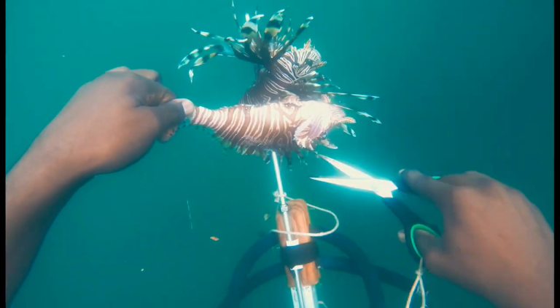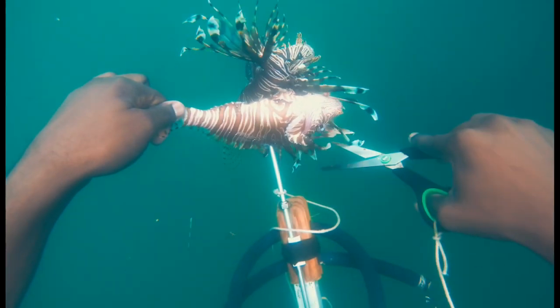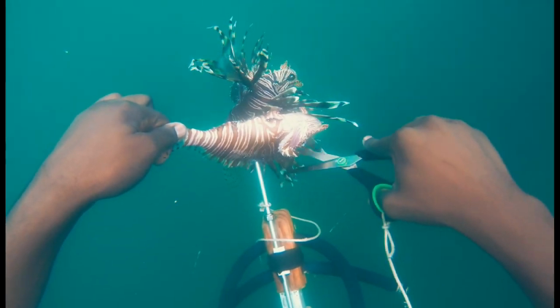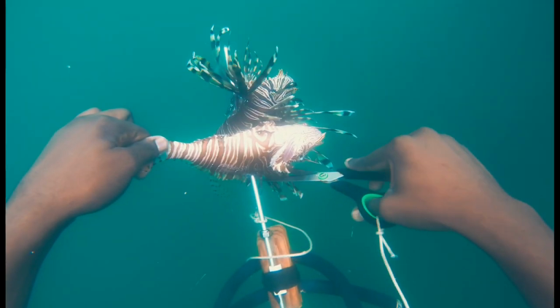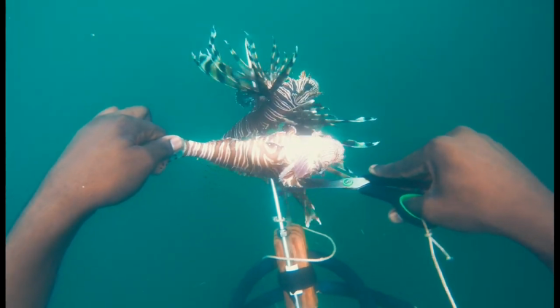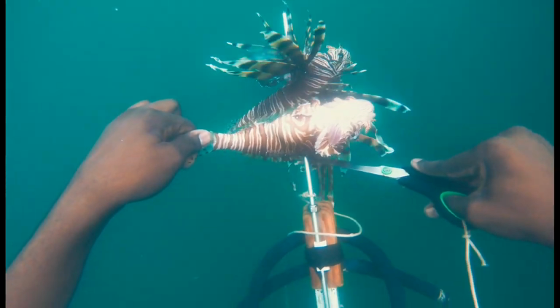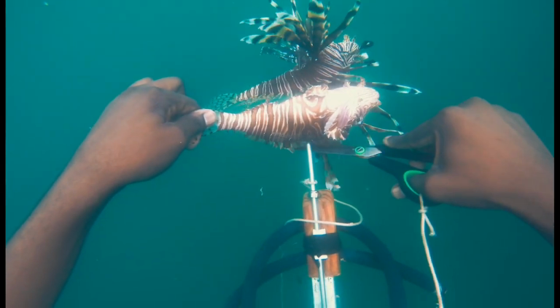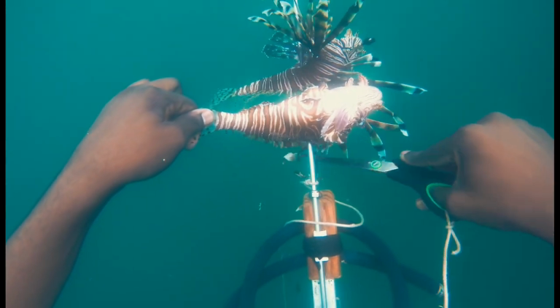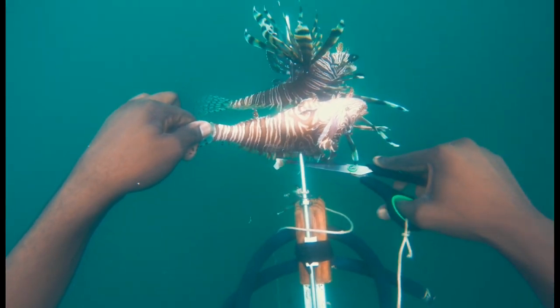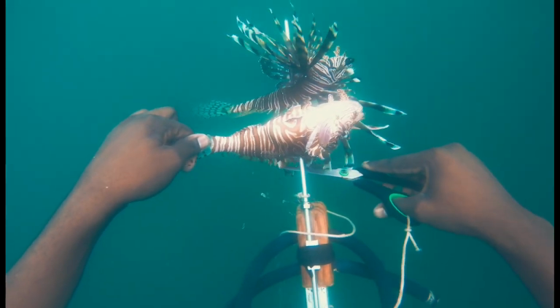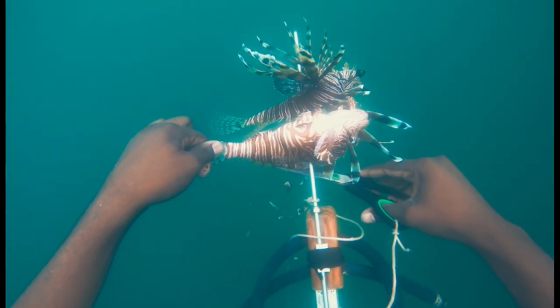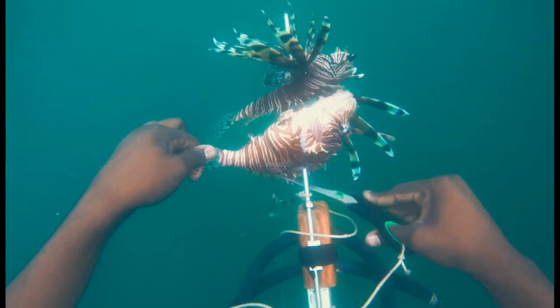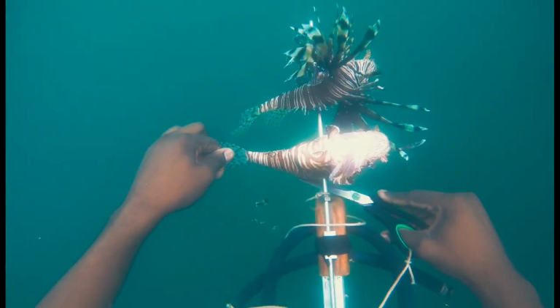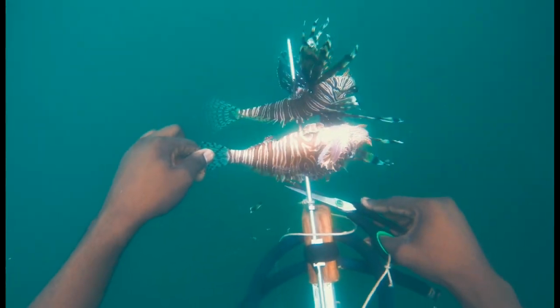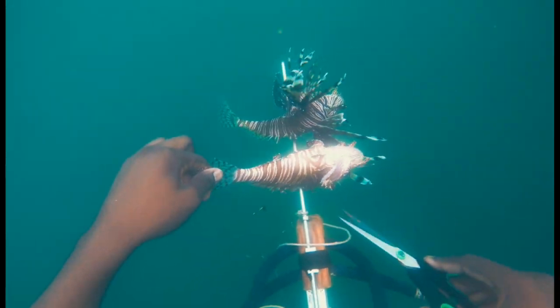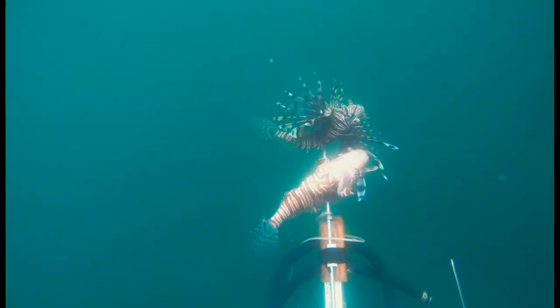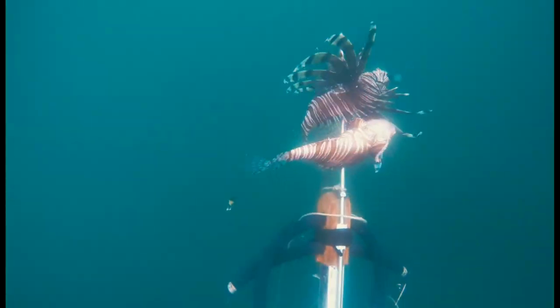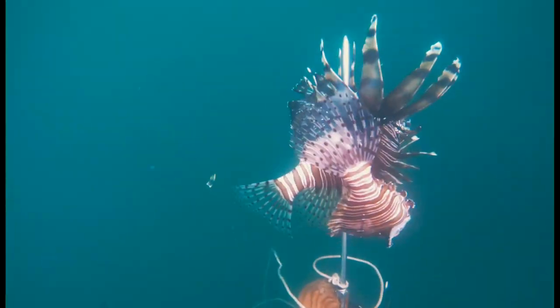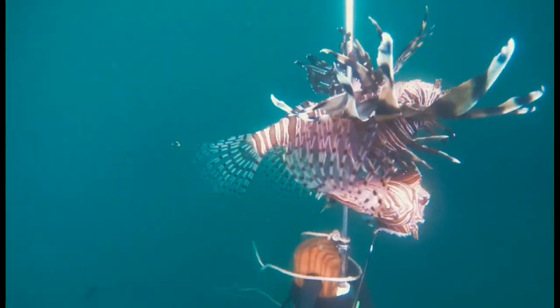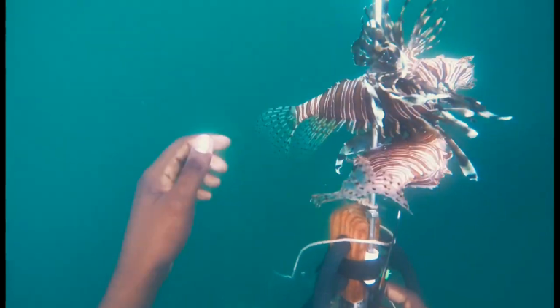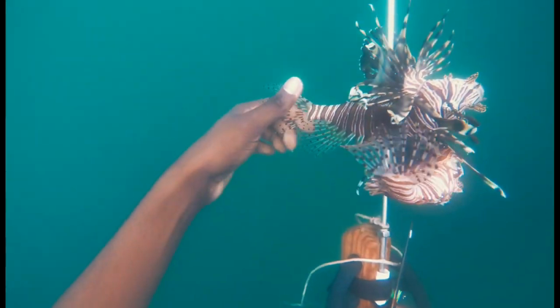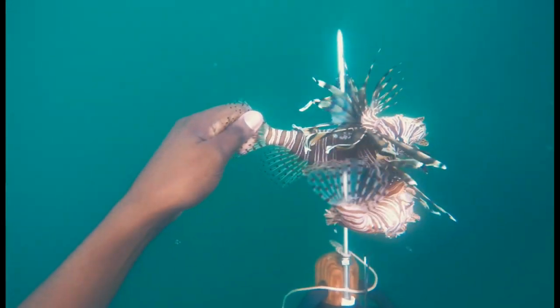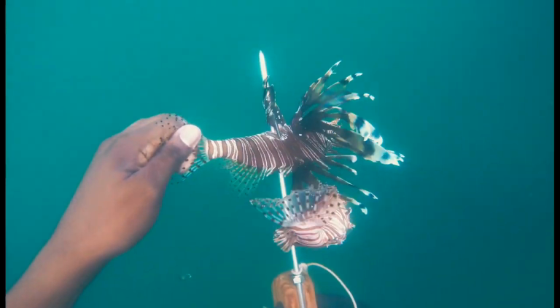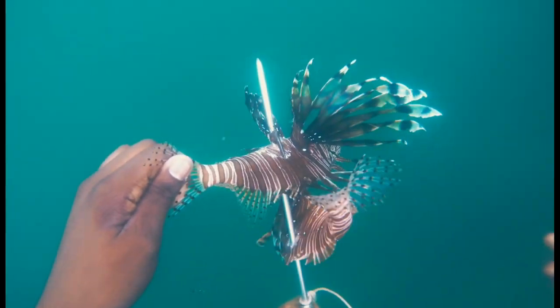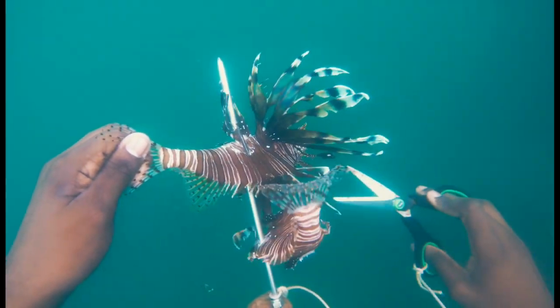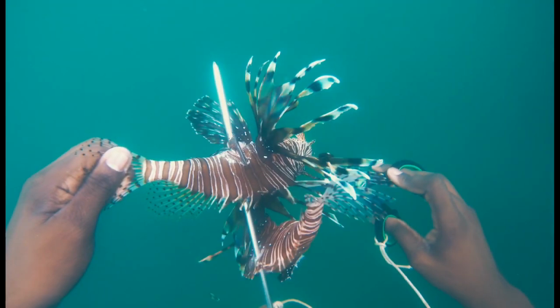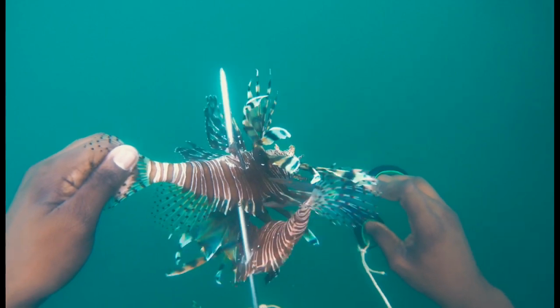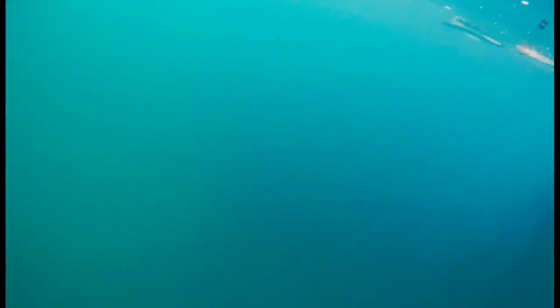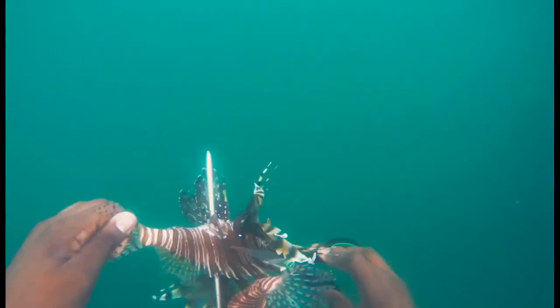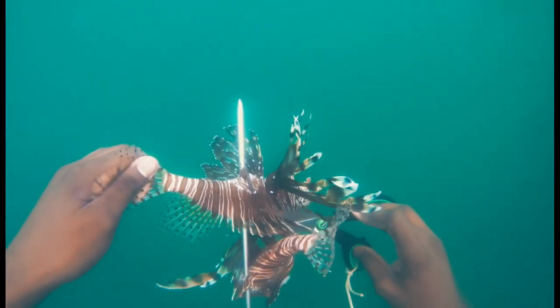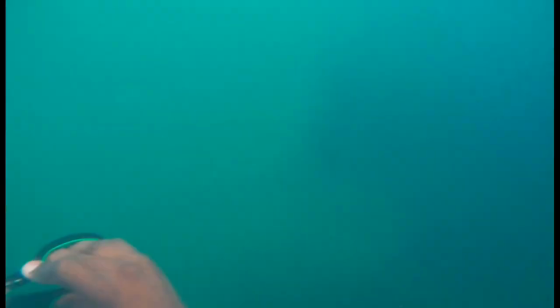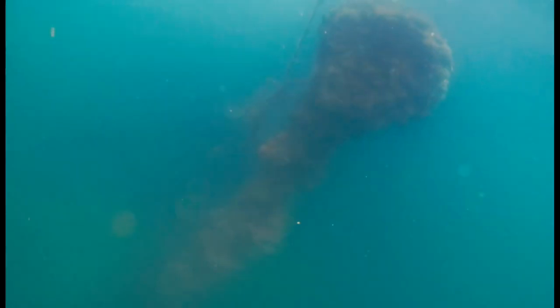Lionfish is one of the tastiest fish. Their meat is delicate, soft and nice — especially when it's steamed or fried.